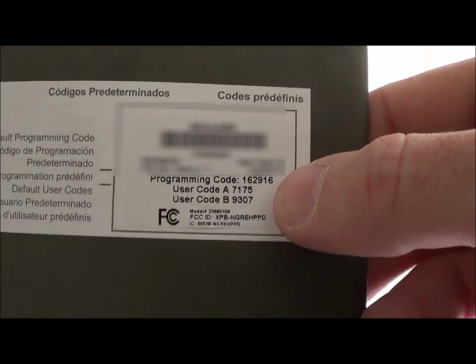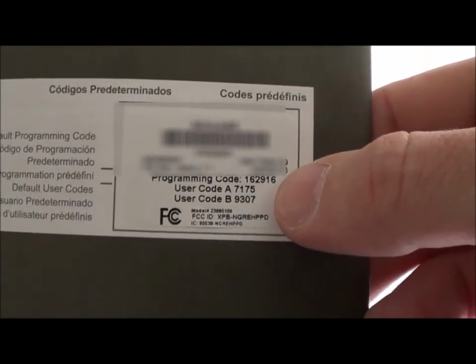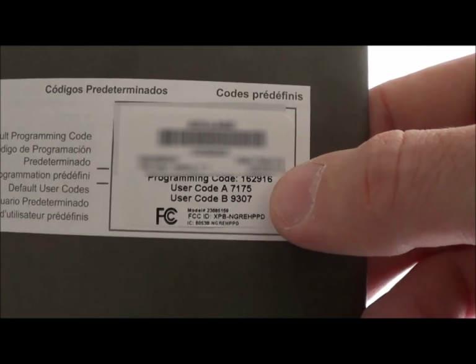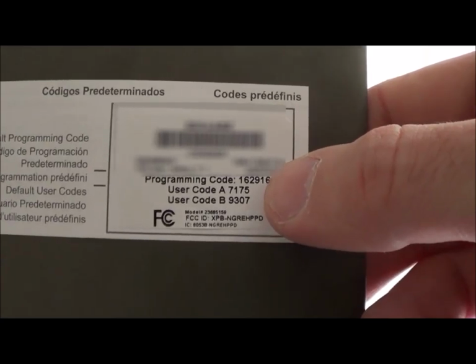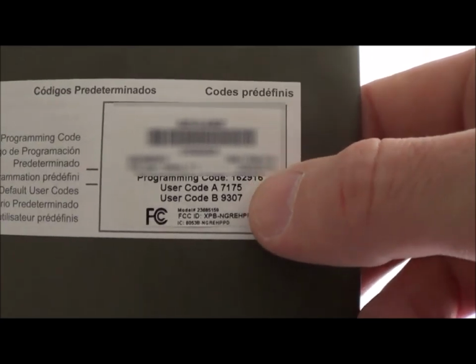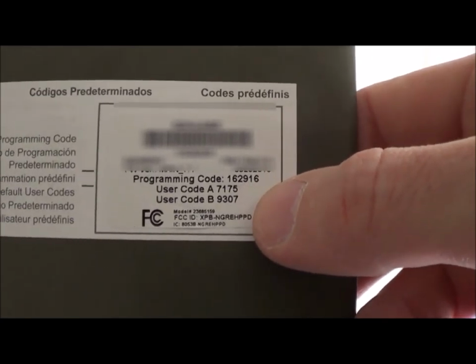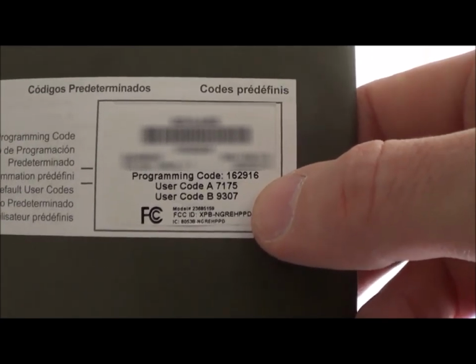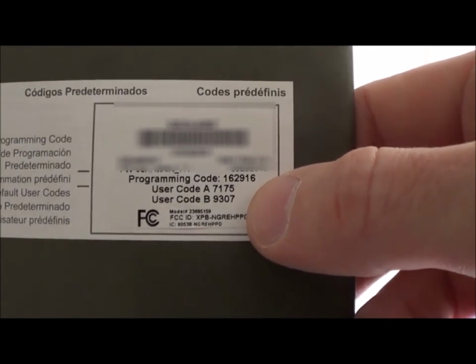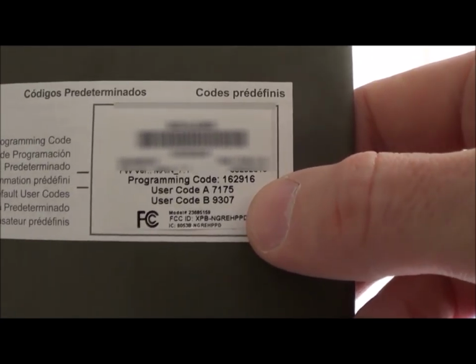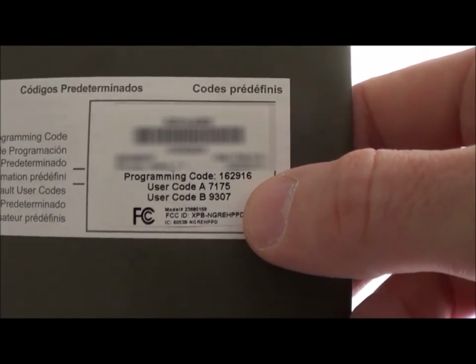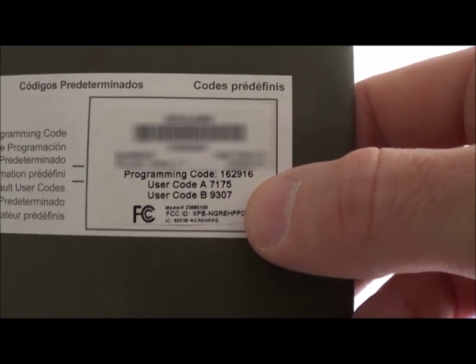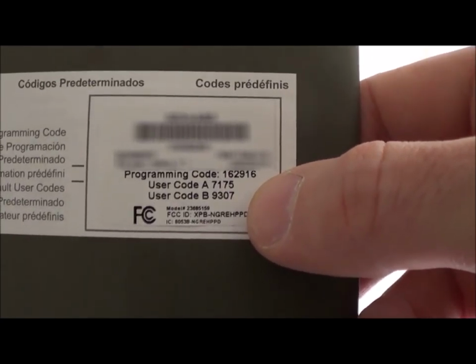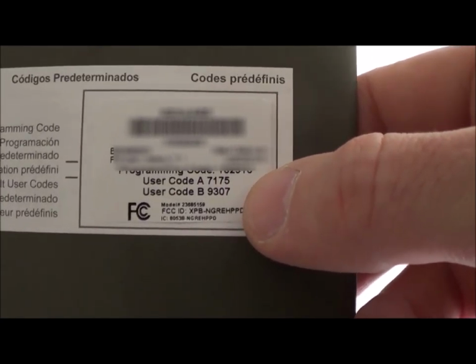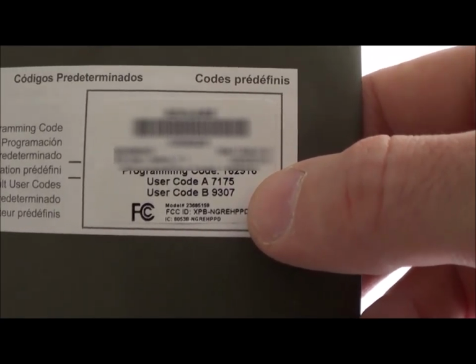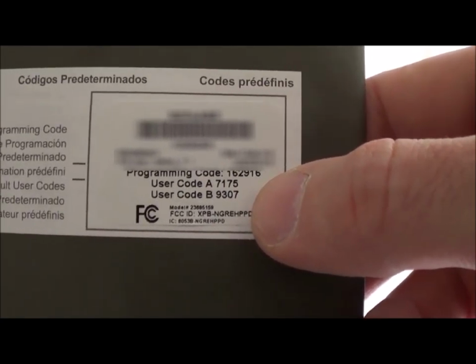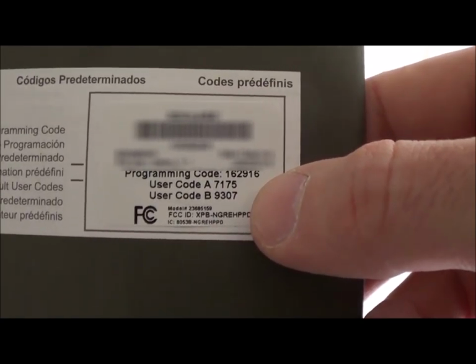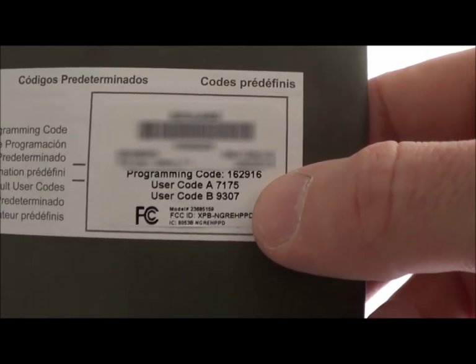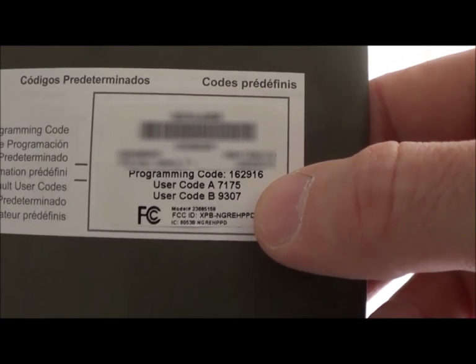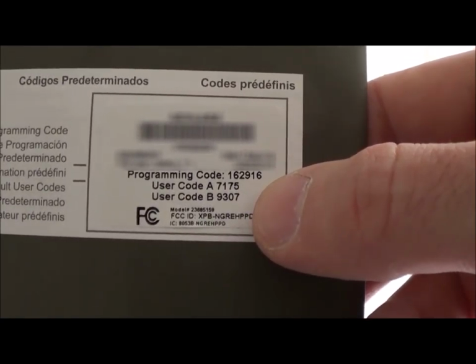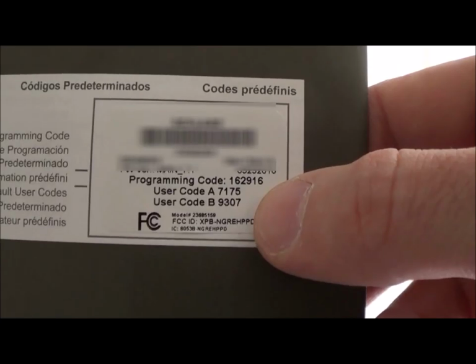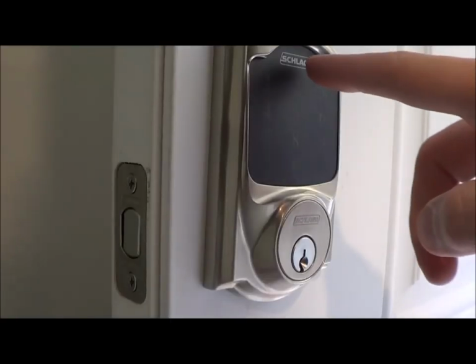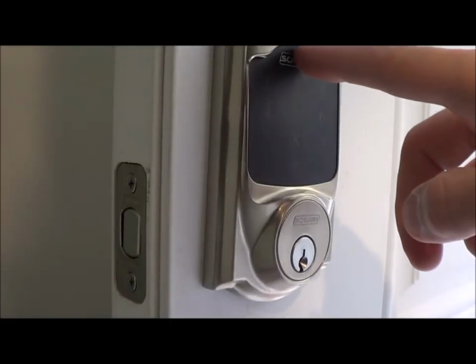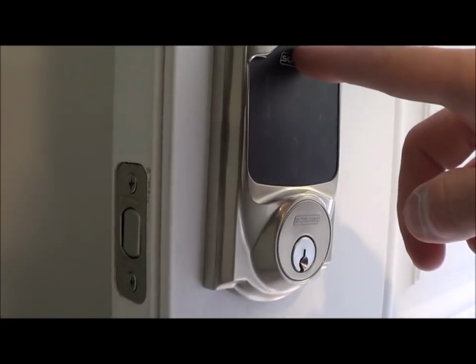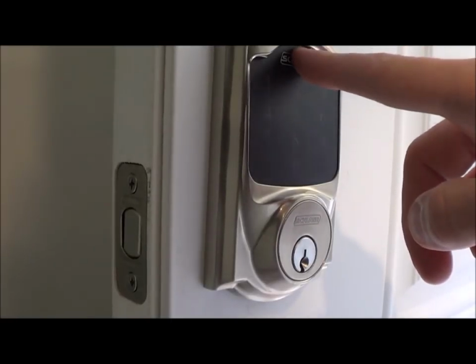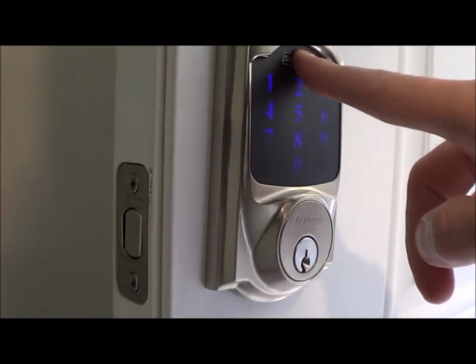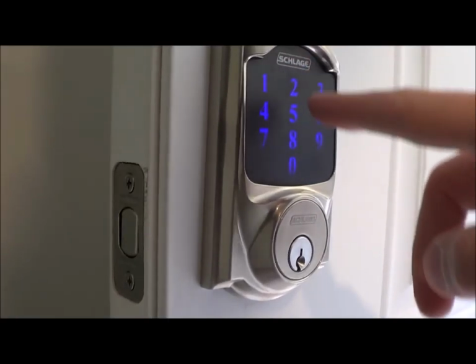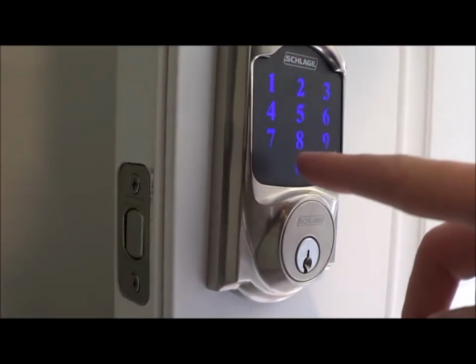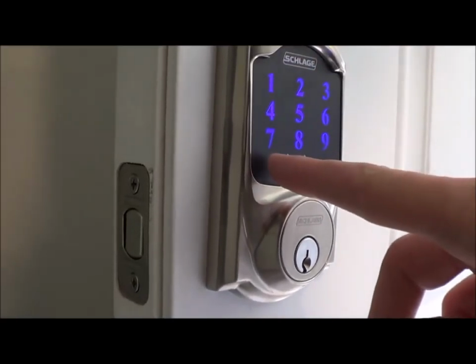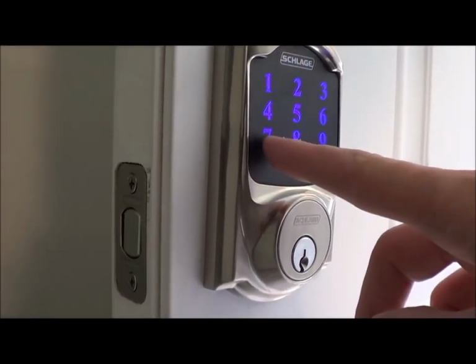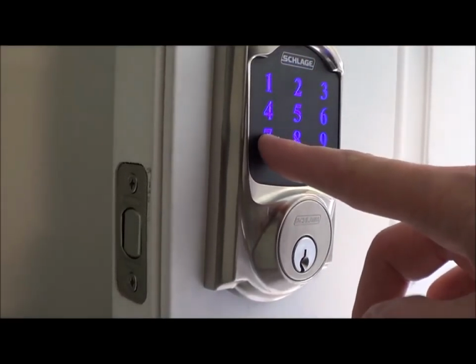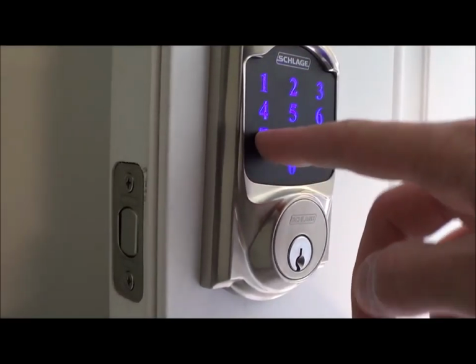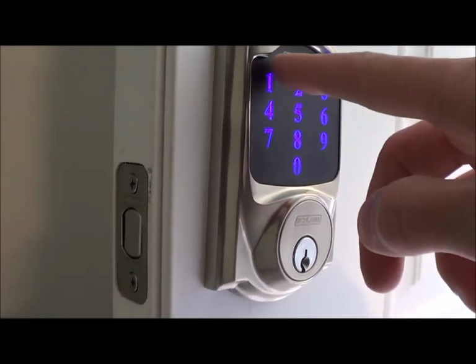Put the pack back in and put the cover back on top. On the back of the user's guide is a programming code and two user codes. I'm going to show them to you because I can delete them later. On the lock press the start button then one of your user codes.